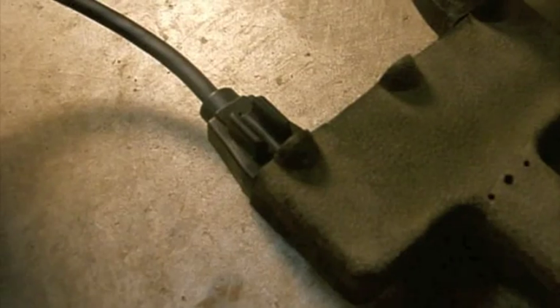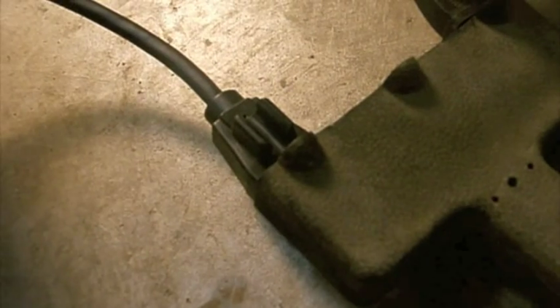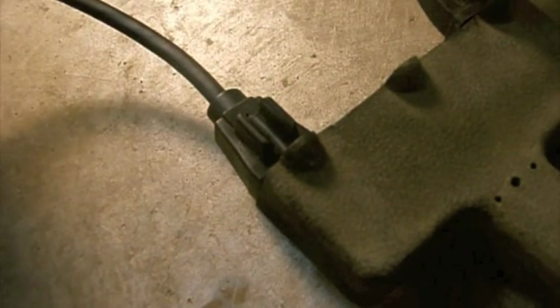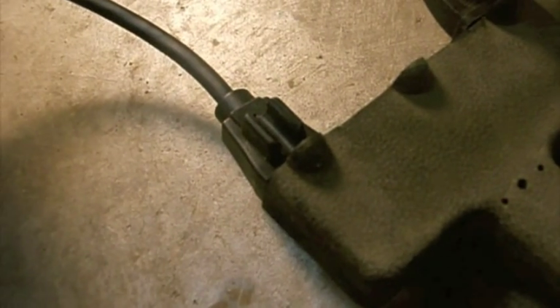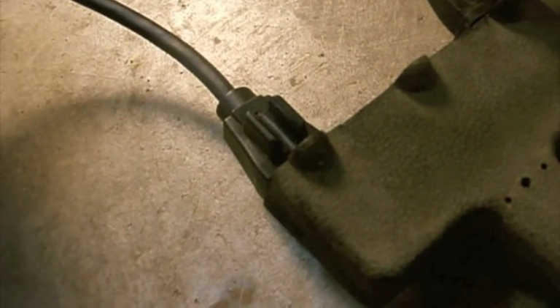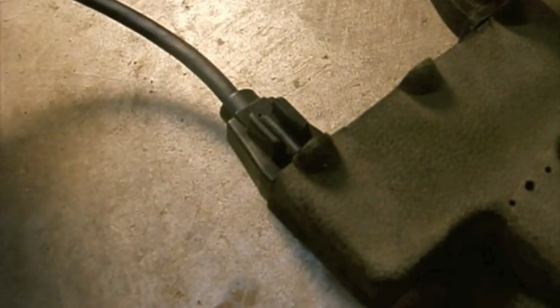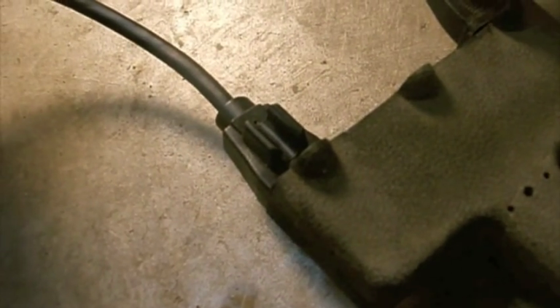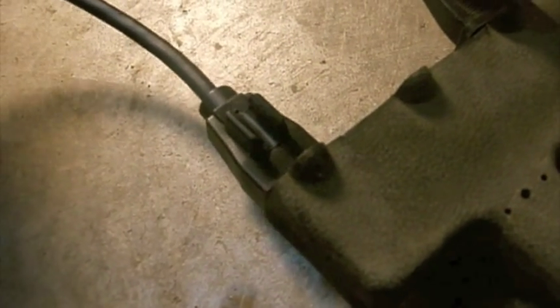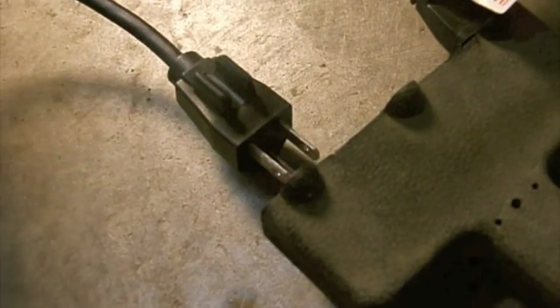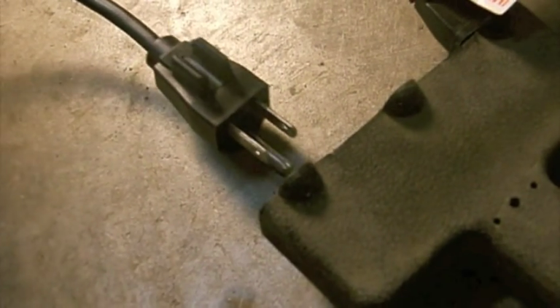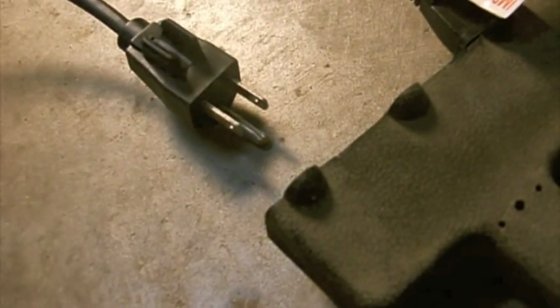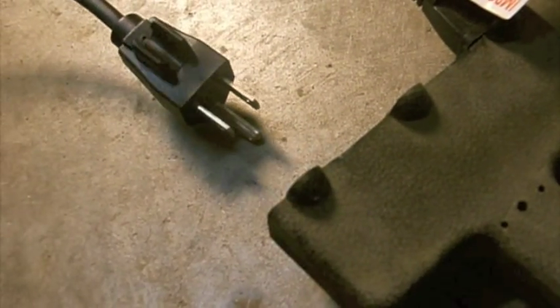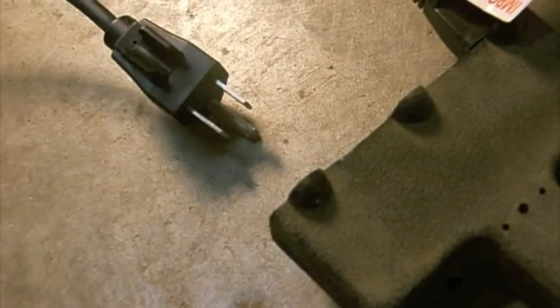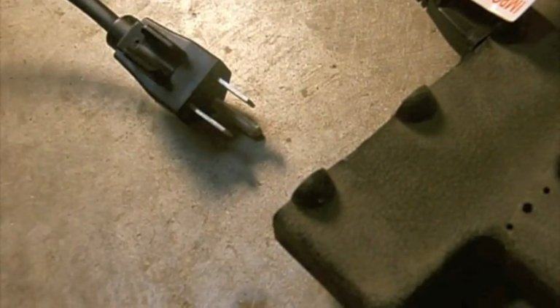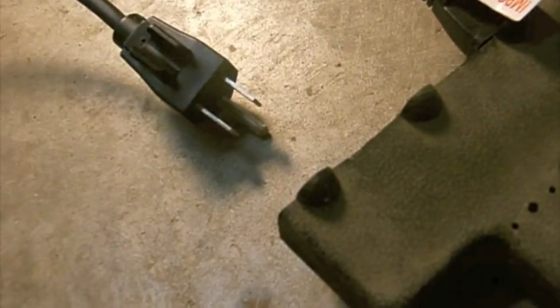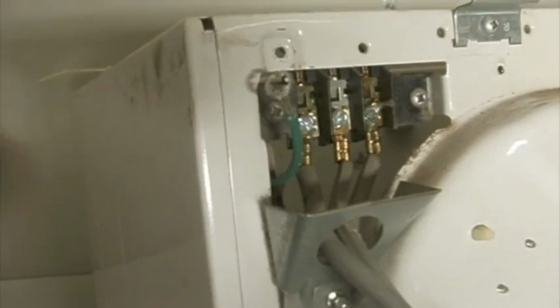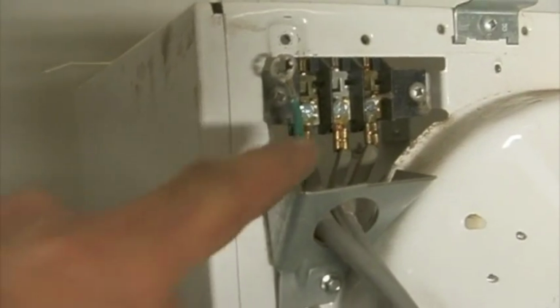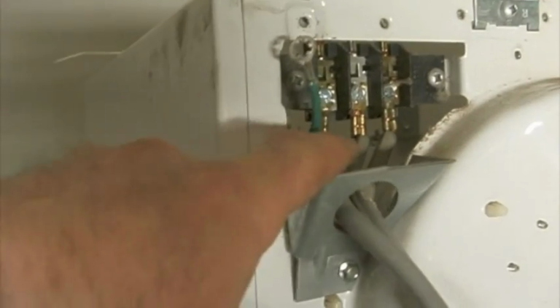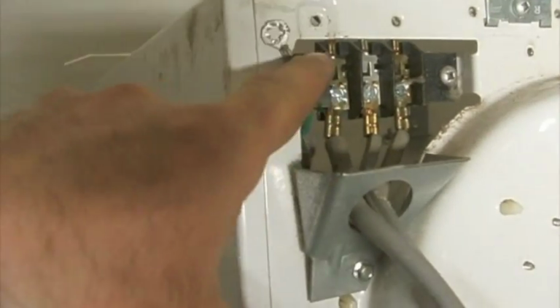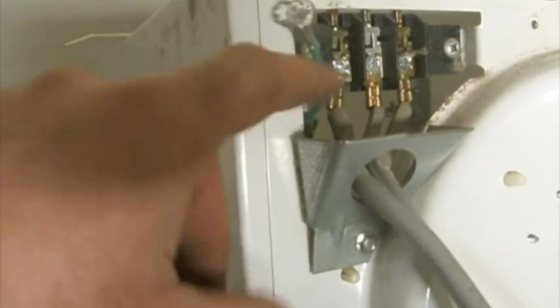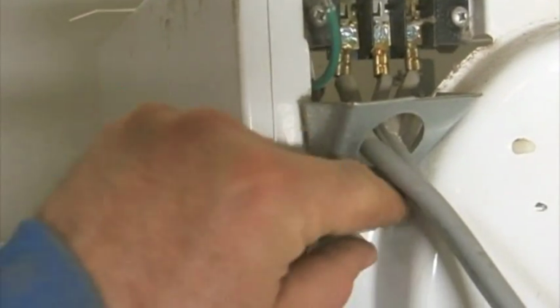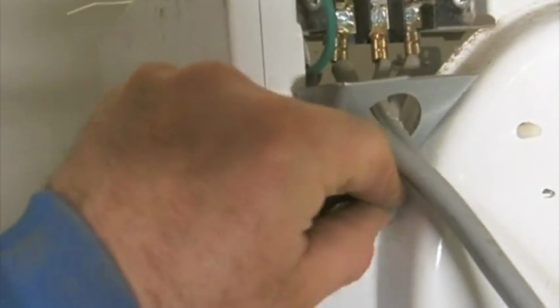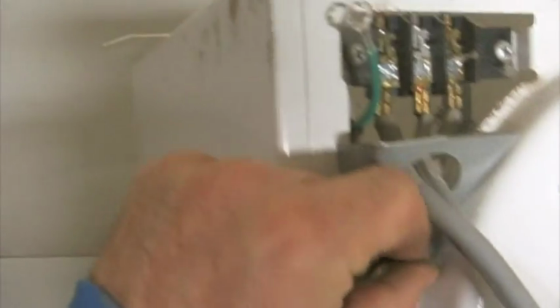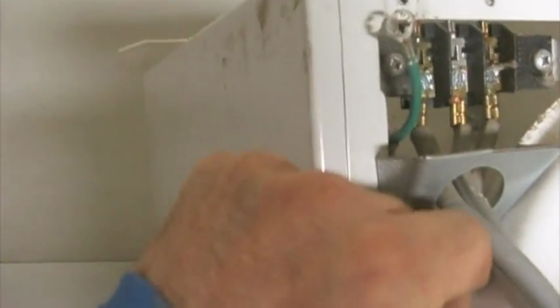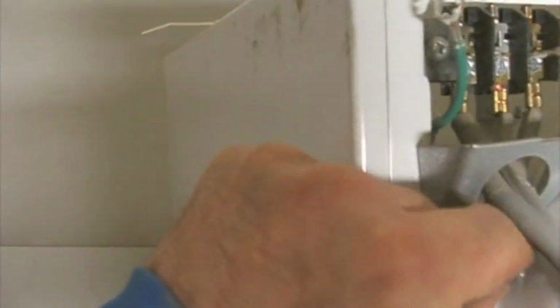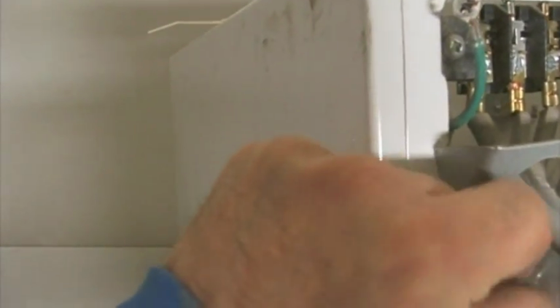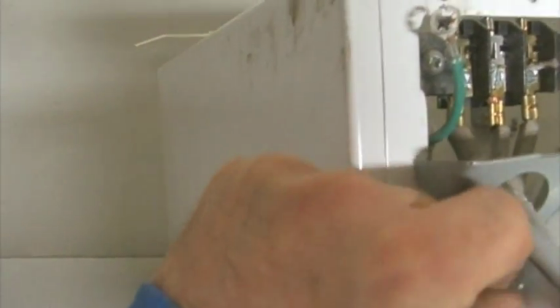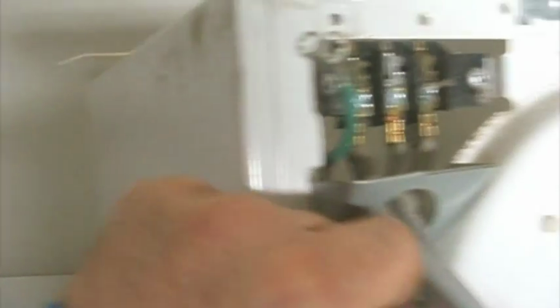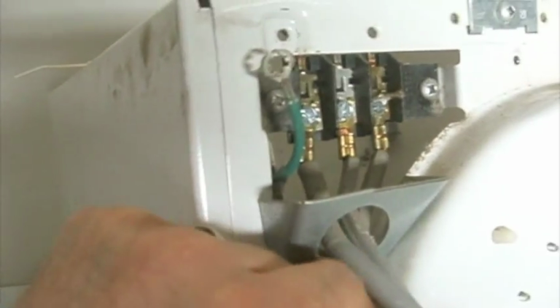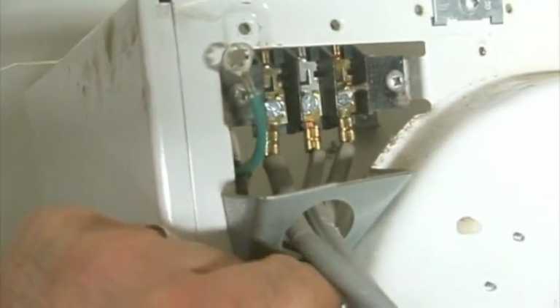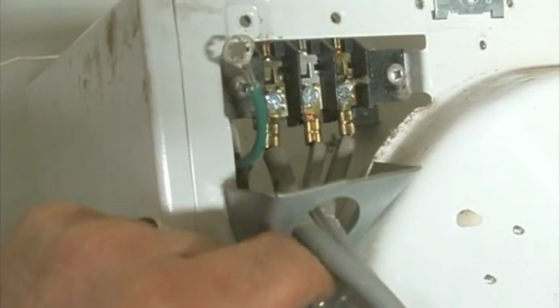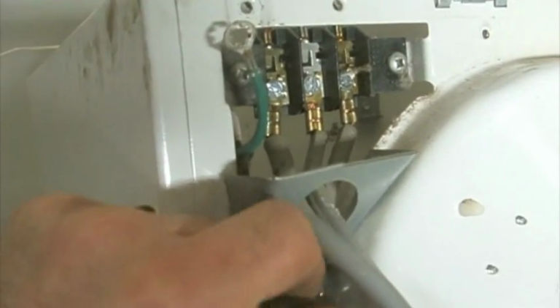This is electrical, so before you start working, please make sure you unplug your machine. Here I'm going to be replacing this terminal block on this Frigidaire Gallery dryer.